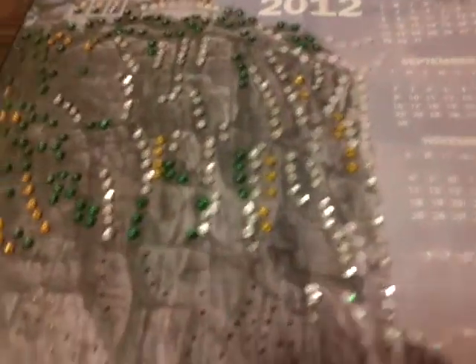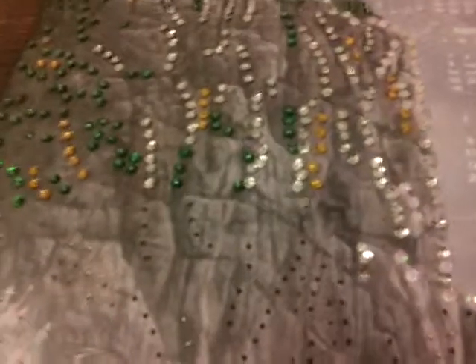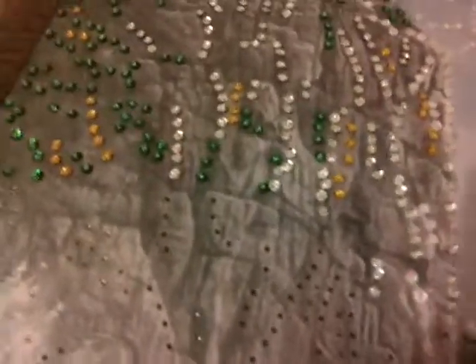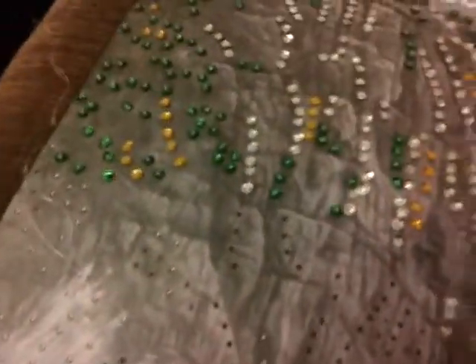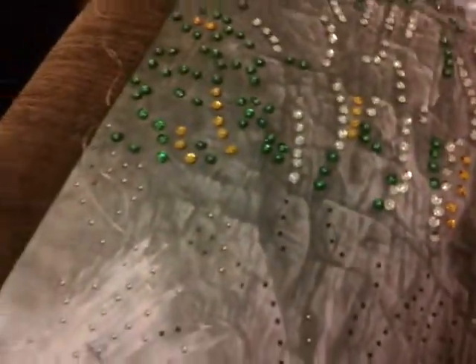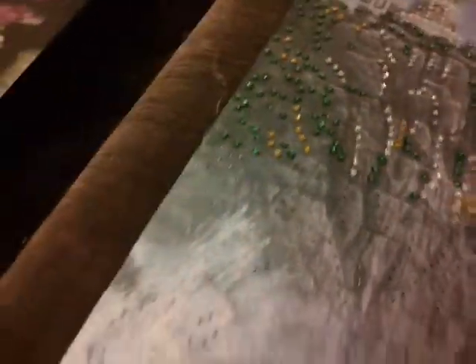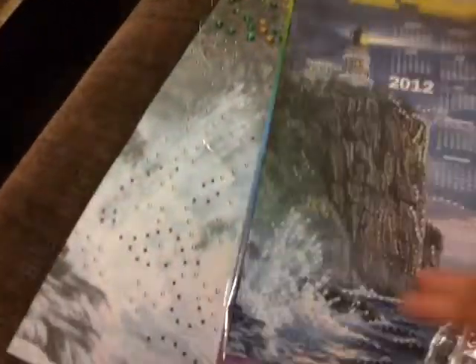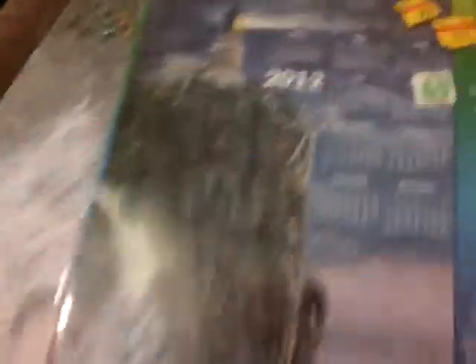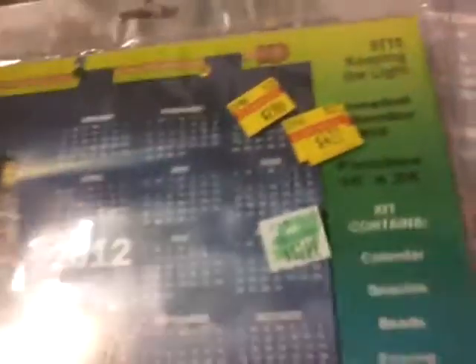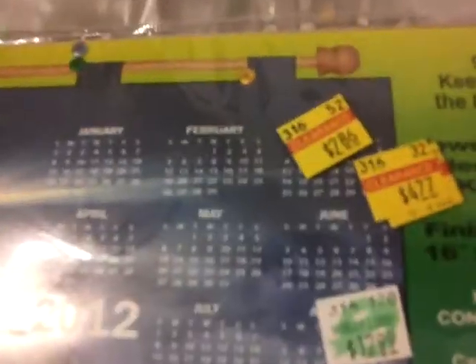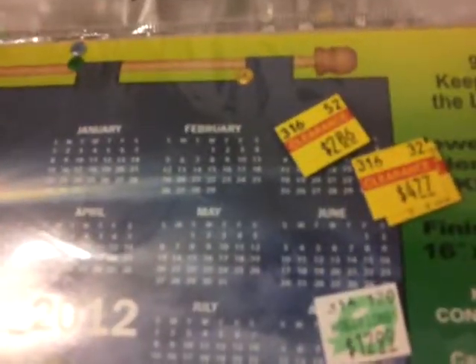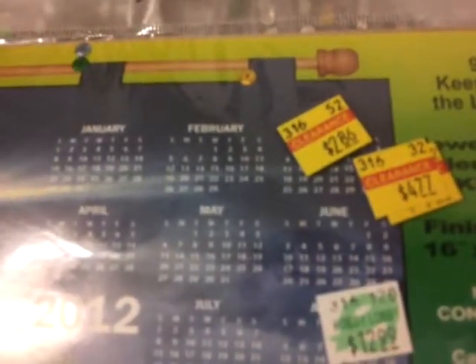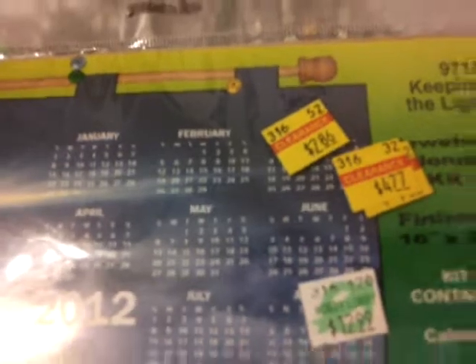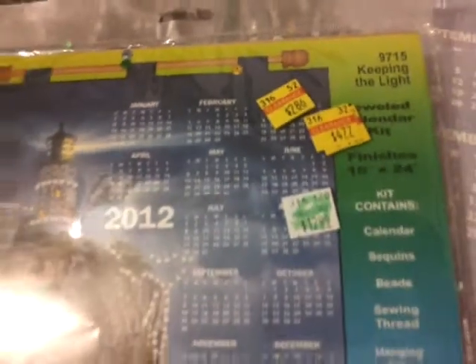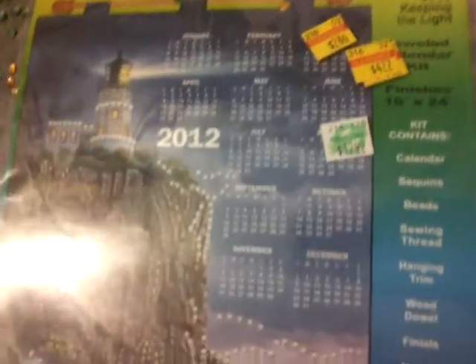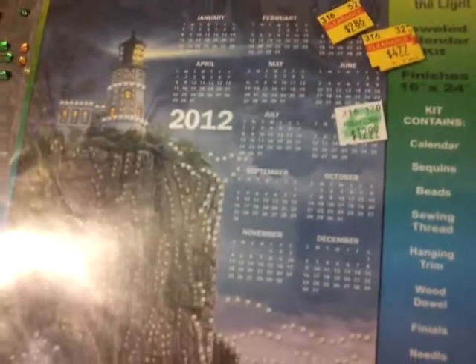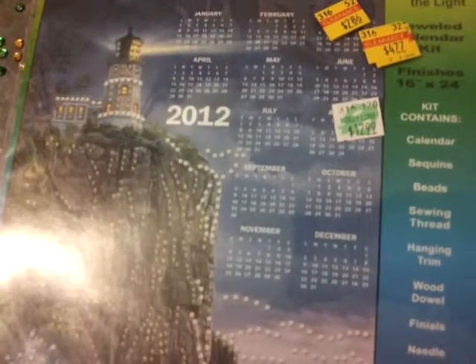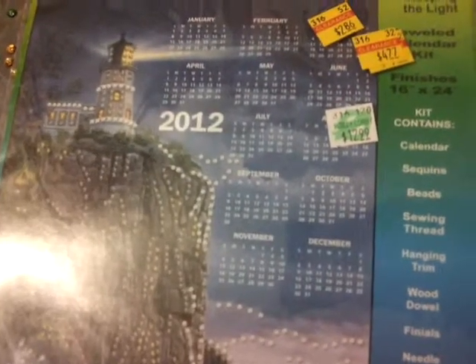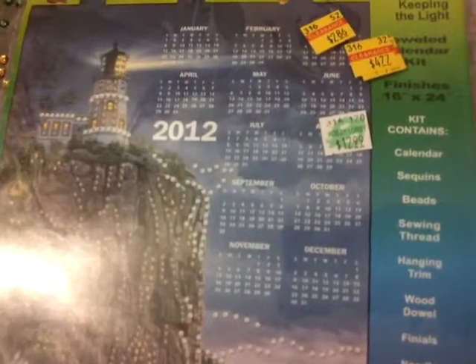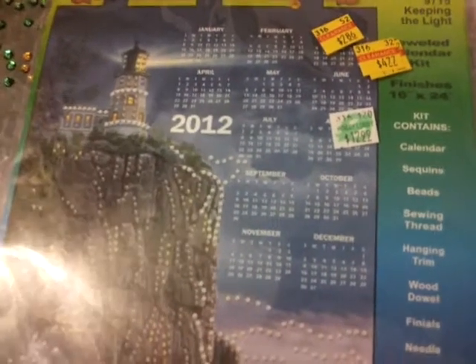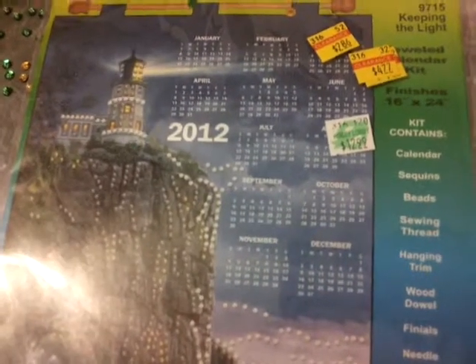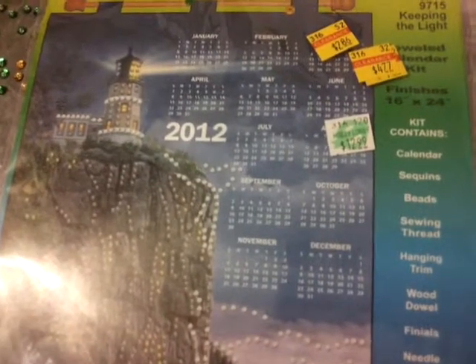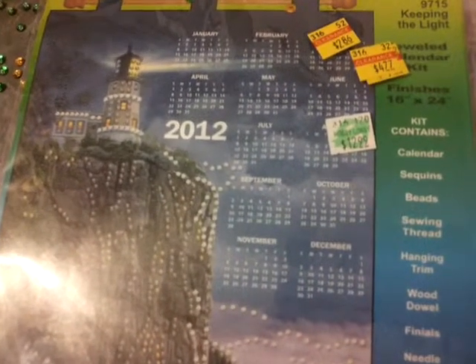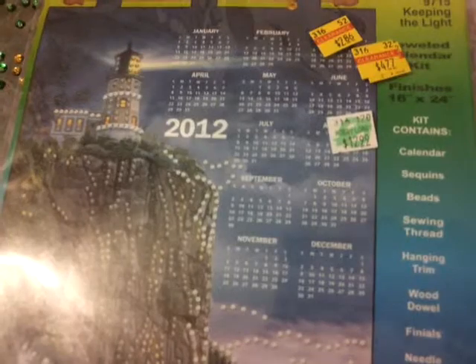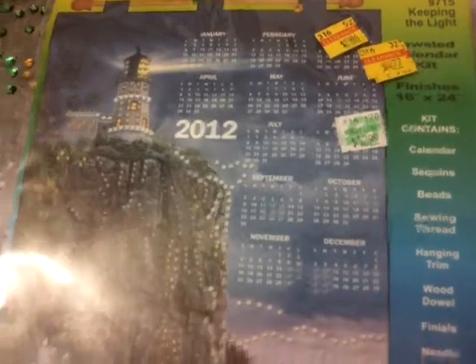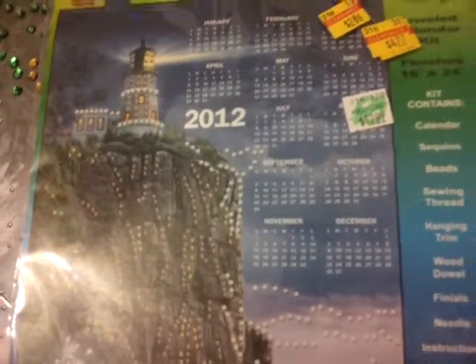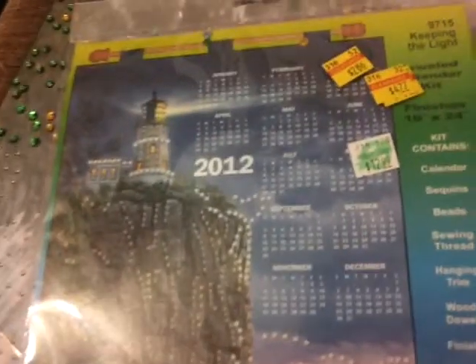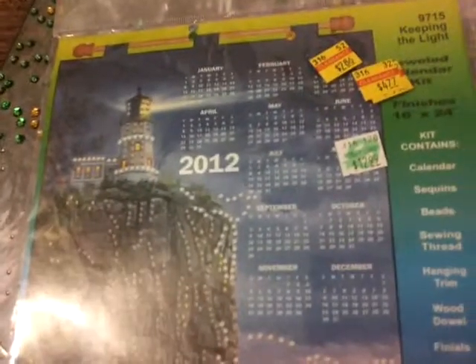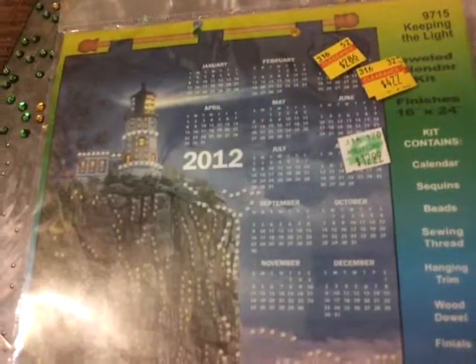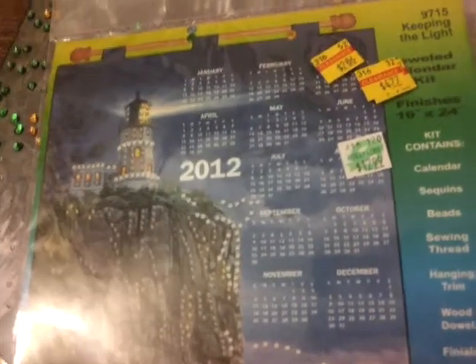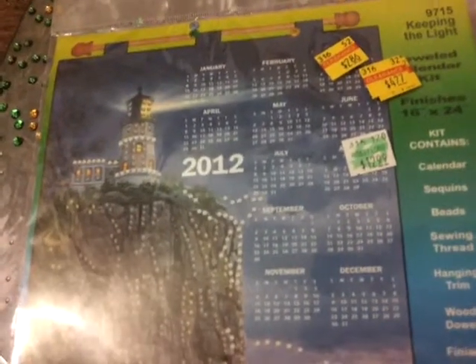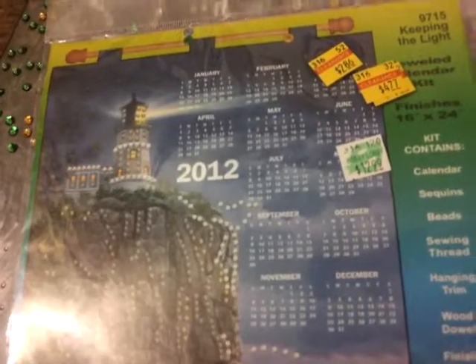This one was on sale. I paid only $2.86 because it's a 2012 calendar and there are only a couple months left on it. But I thought it was kind of pretty.